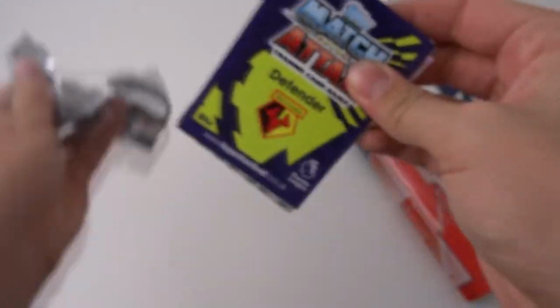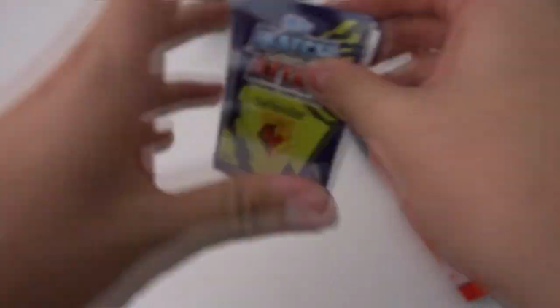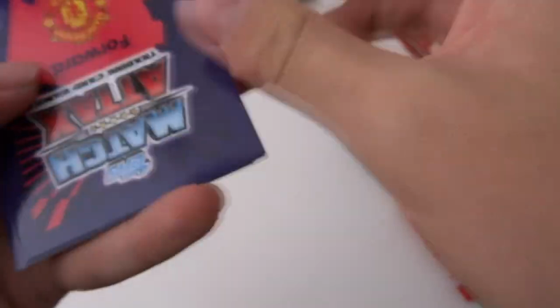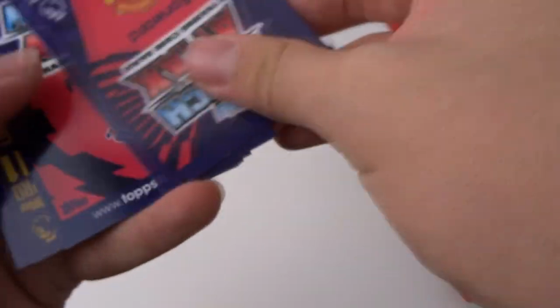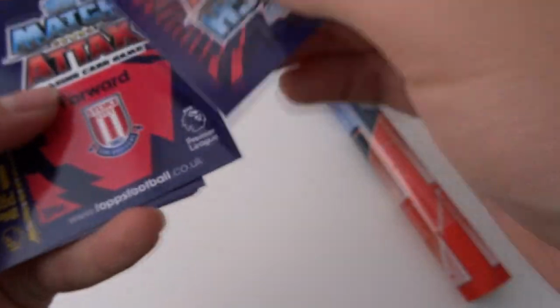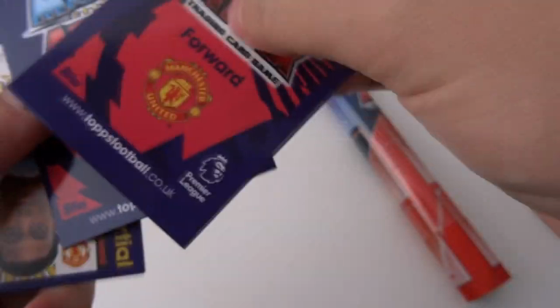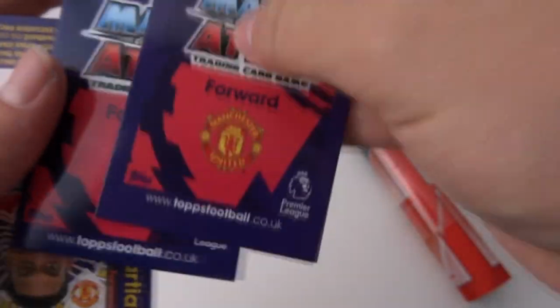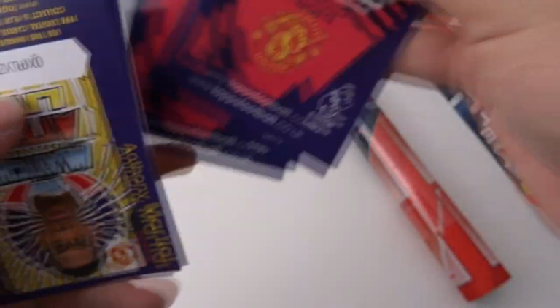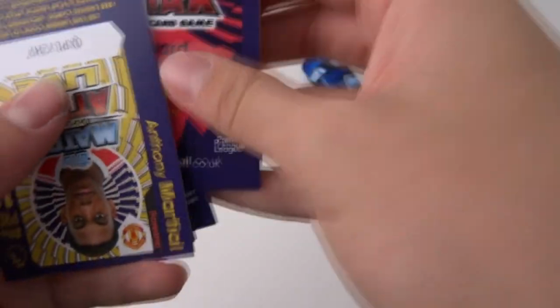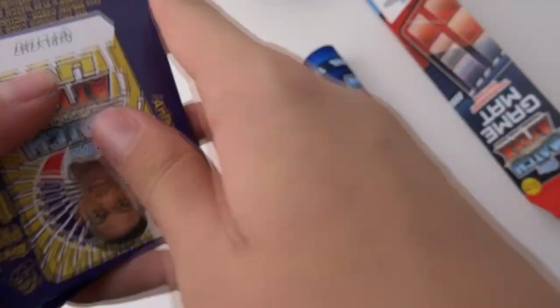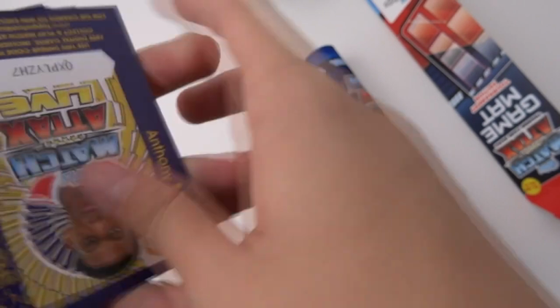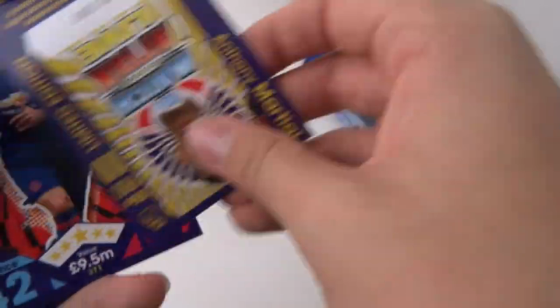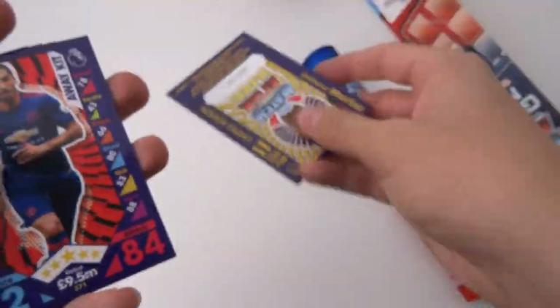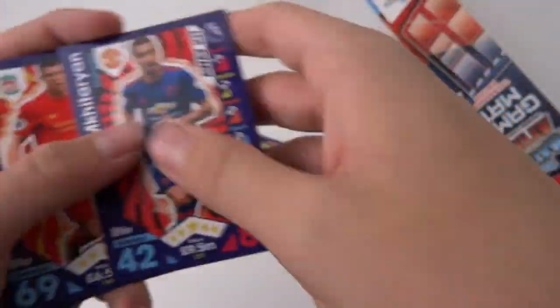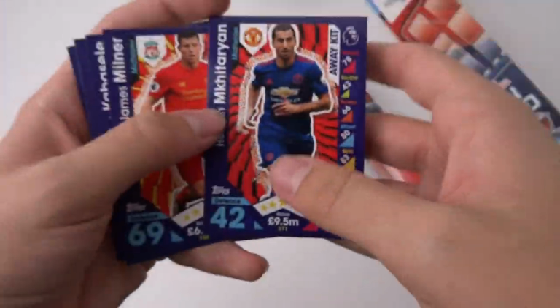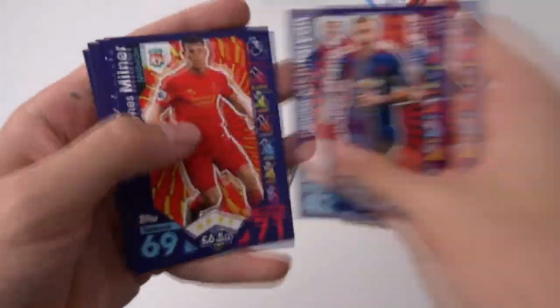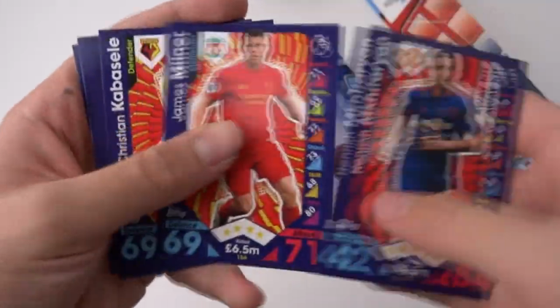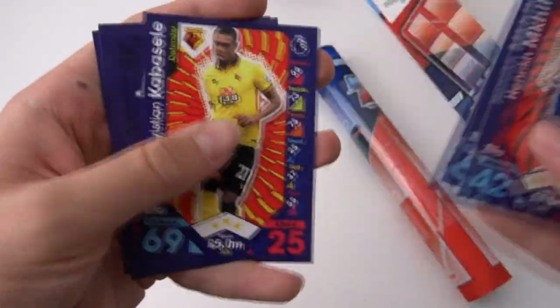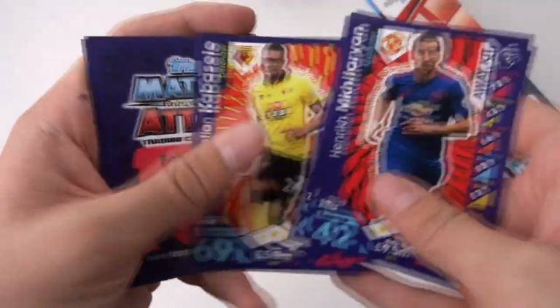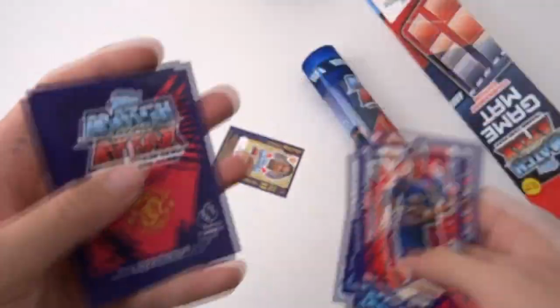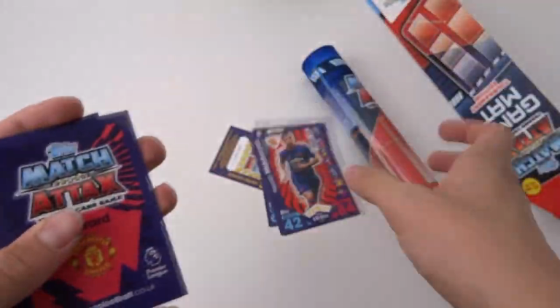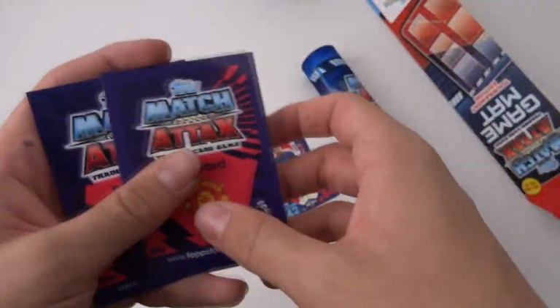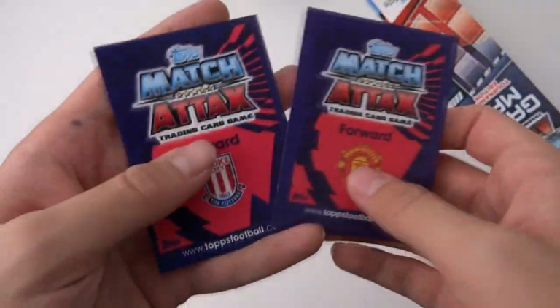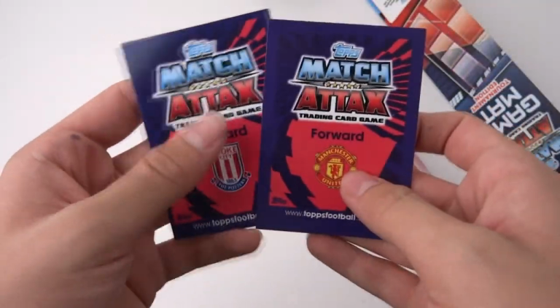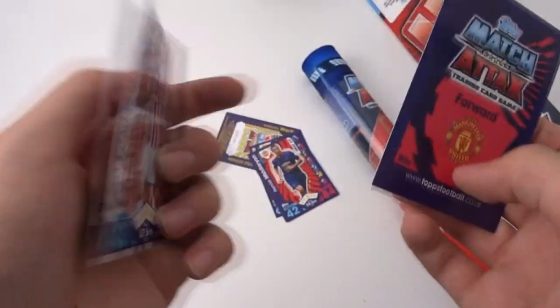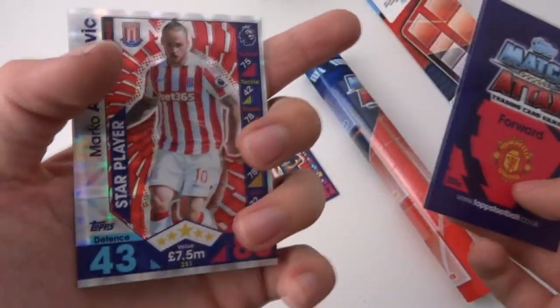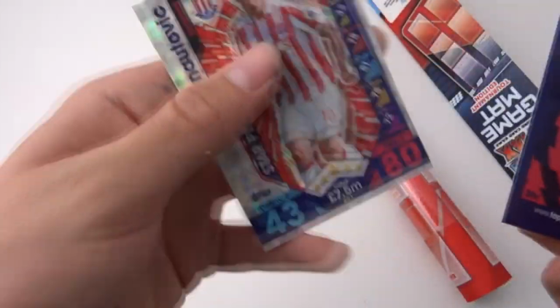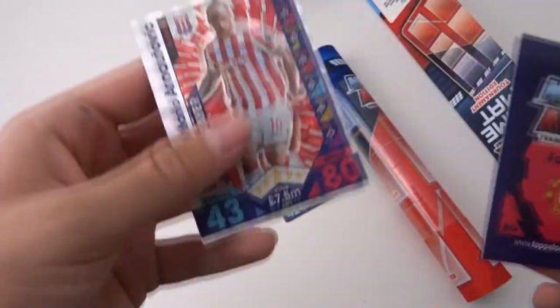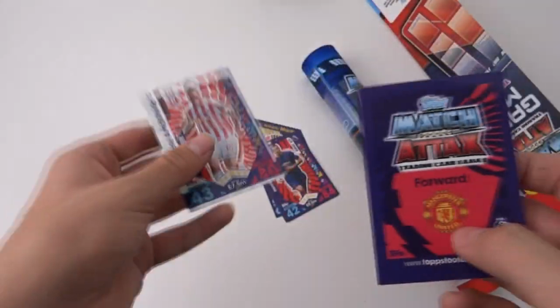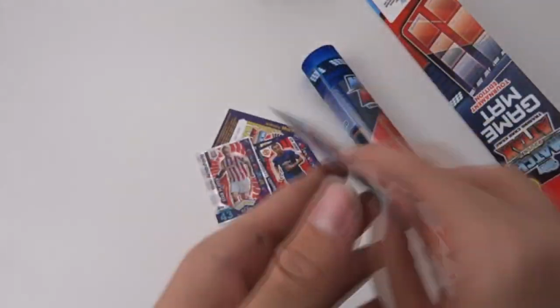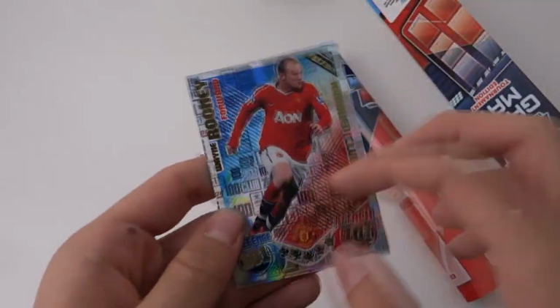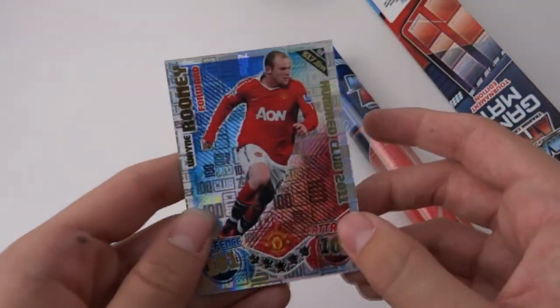Might as well get into this pack first. Man United forward, Stoke forward. And then the cards — we've got Kip Milner, Cabaselli — or Casabelli, however you want to say it. And a star player.